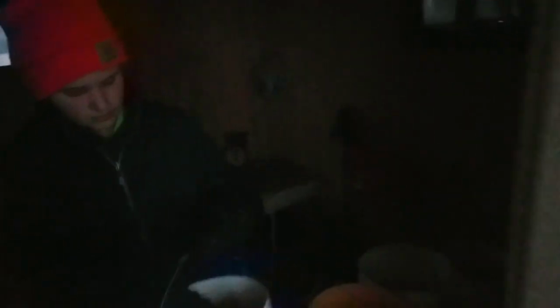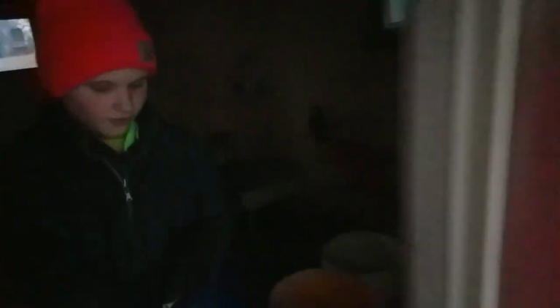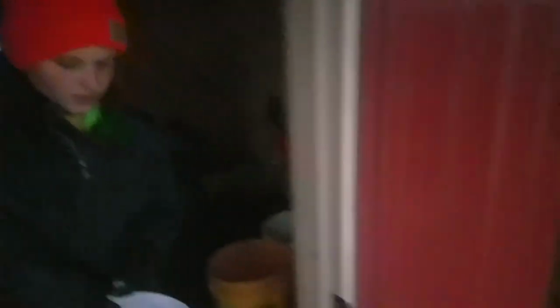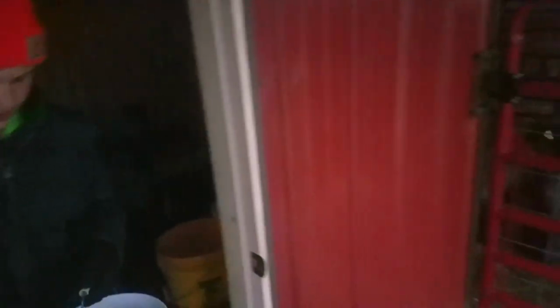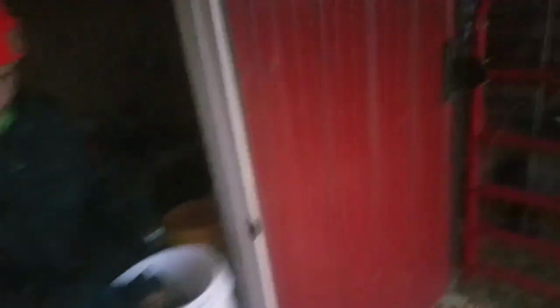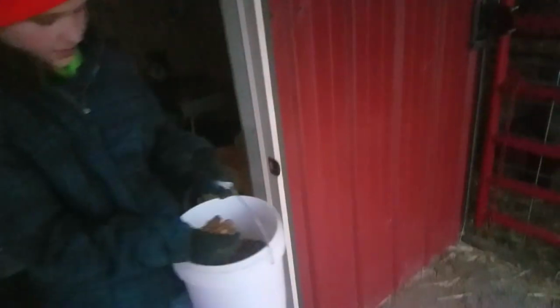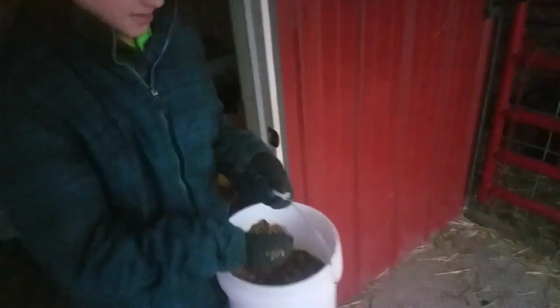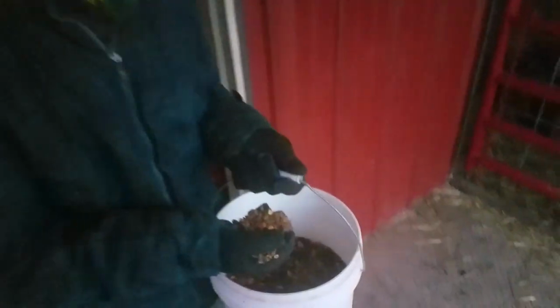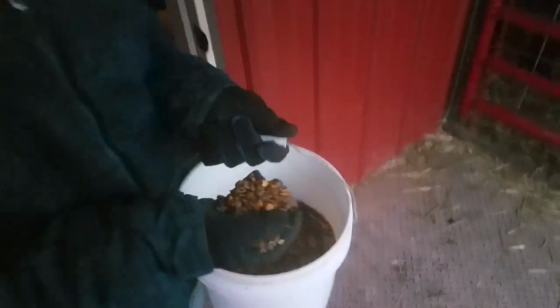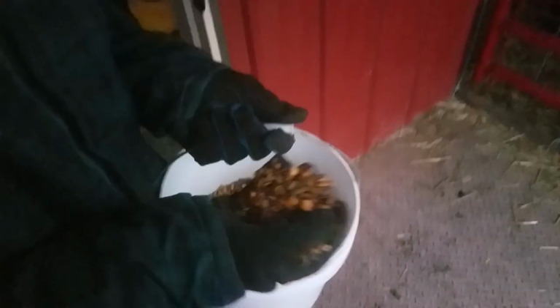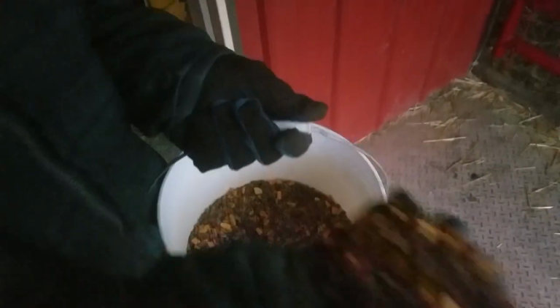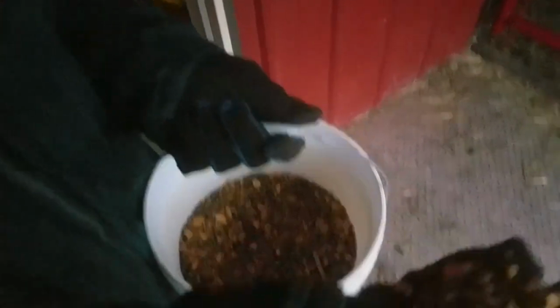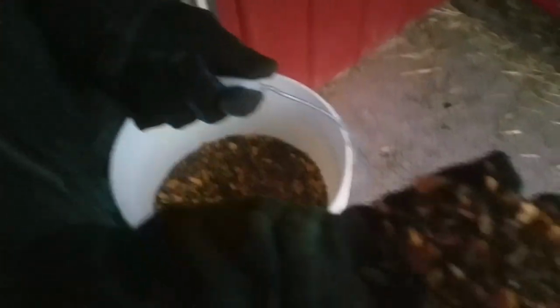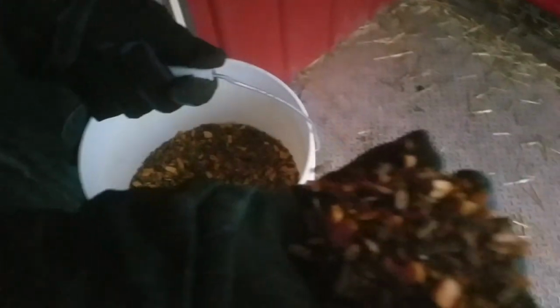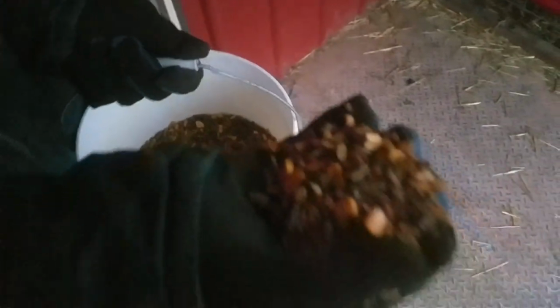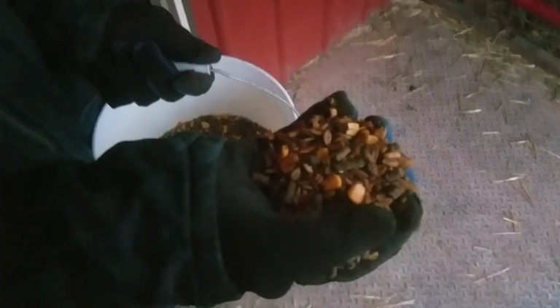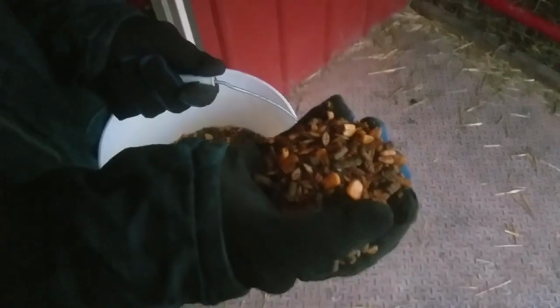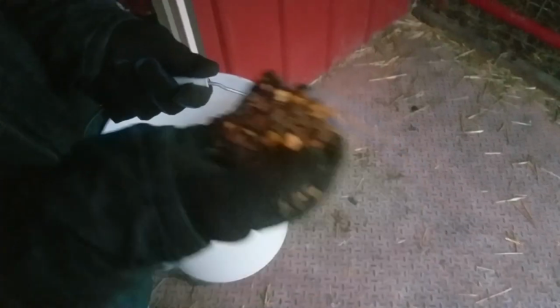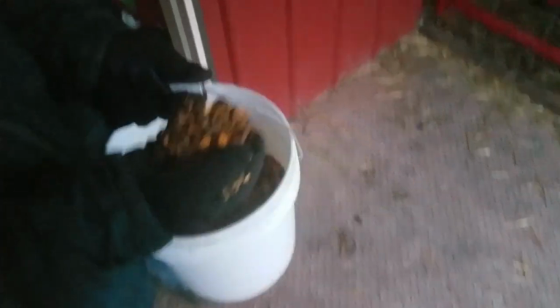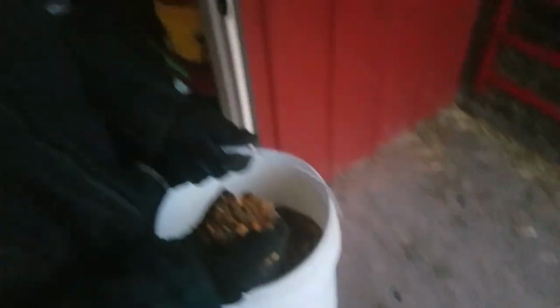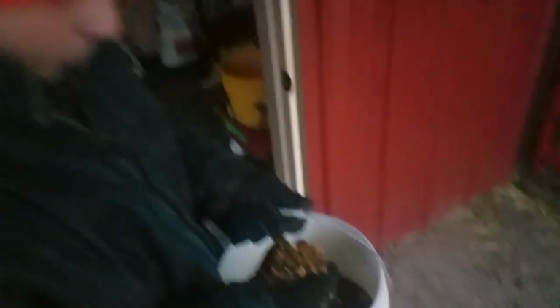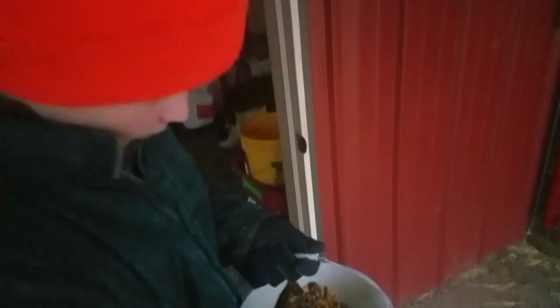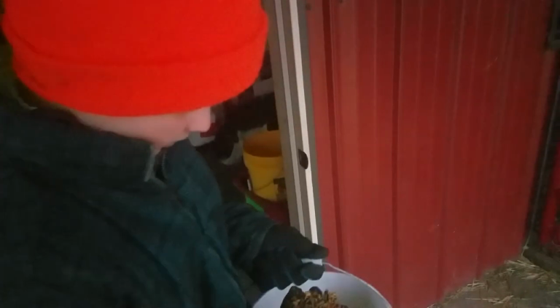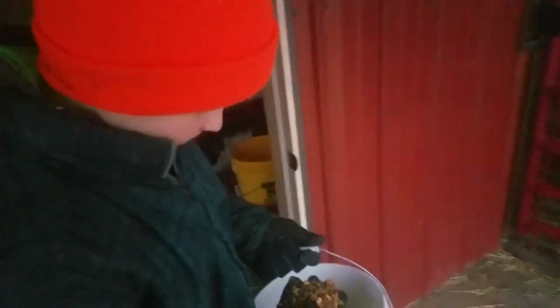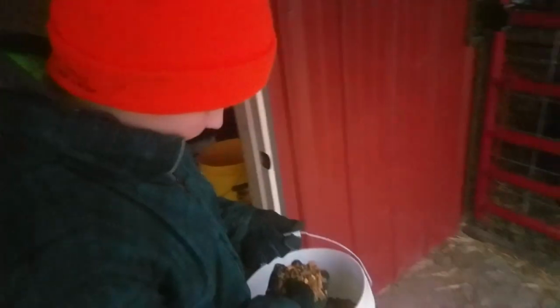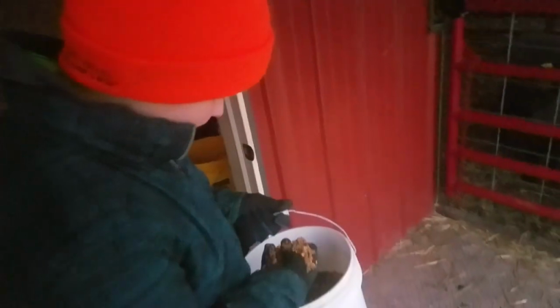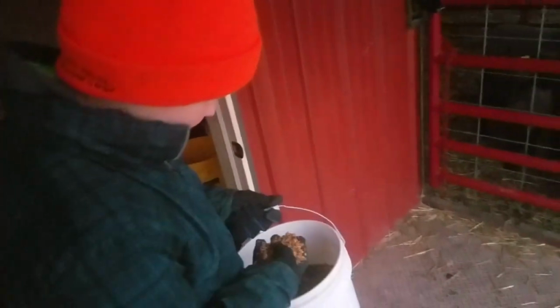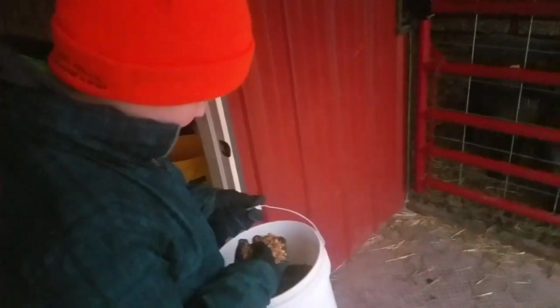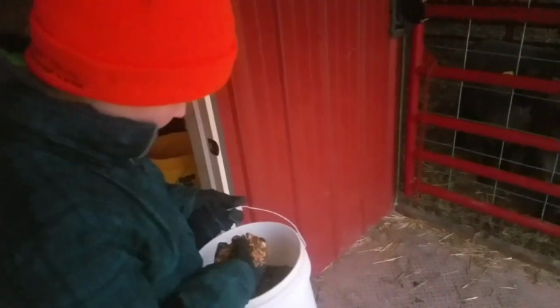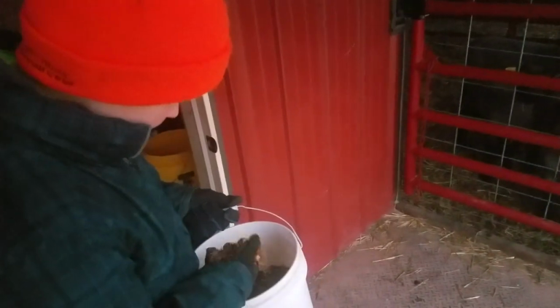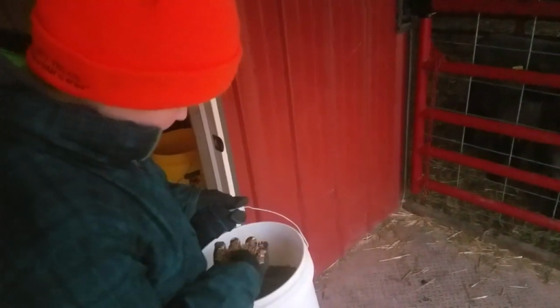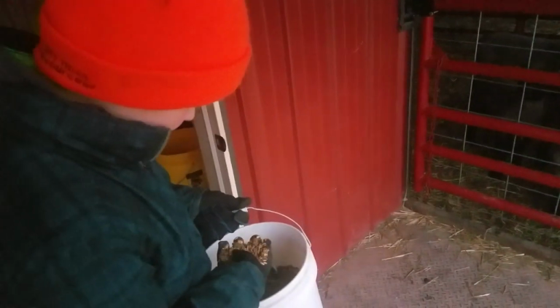The feed looks like this. What's all in there? Corn and some pellets and some oats, it kind of looks like.